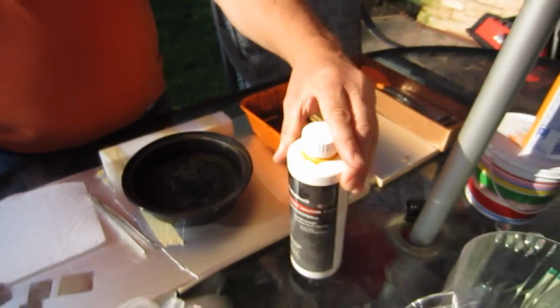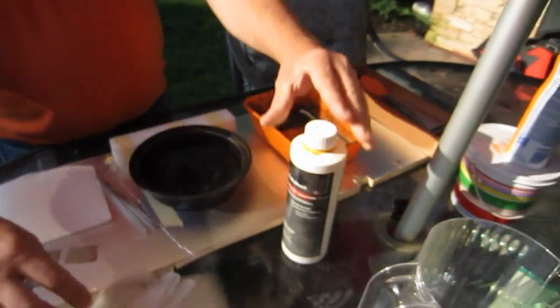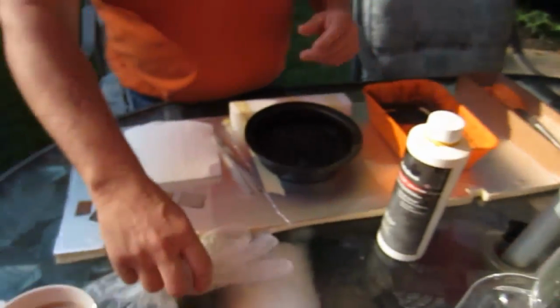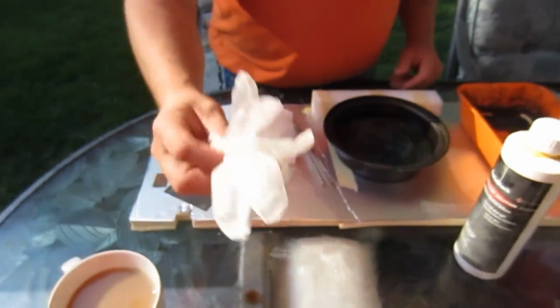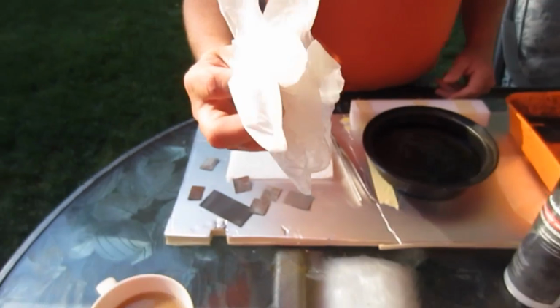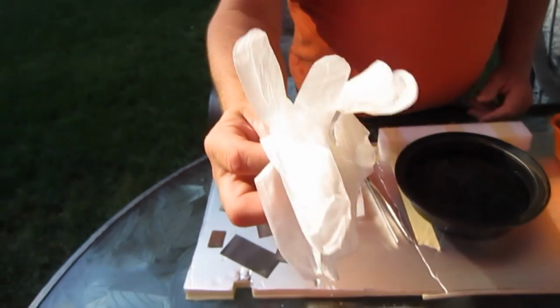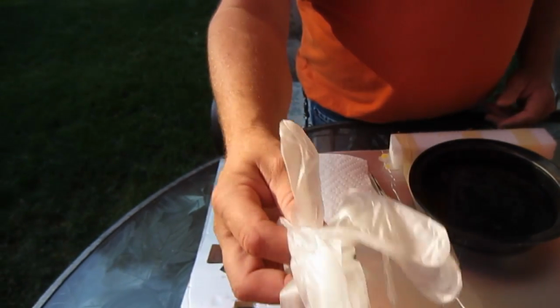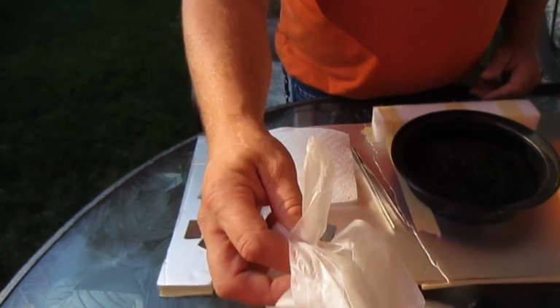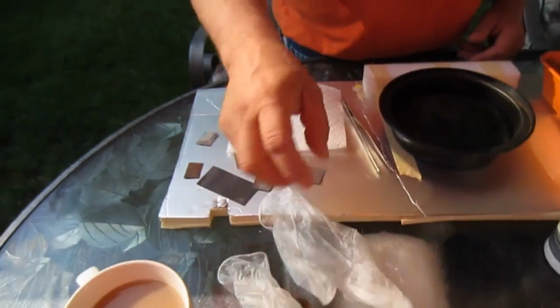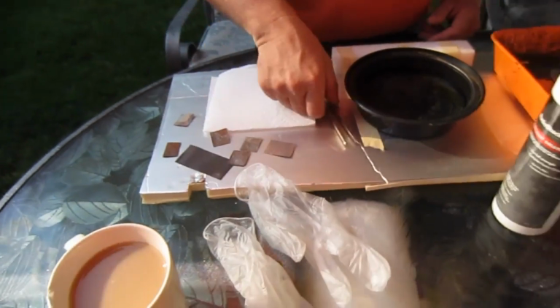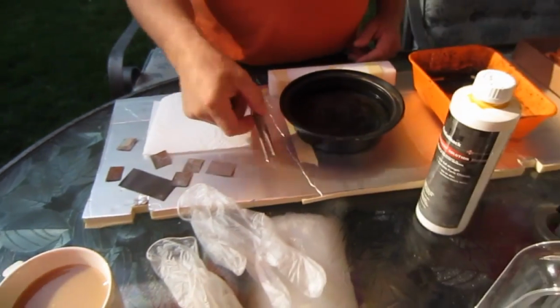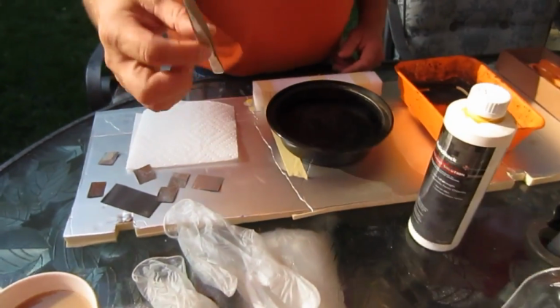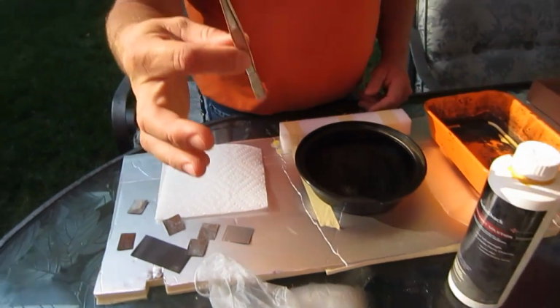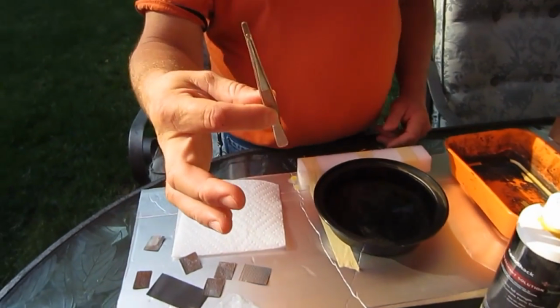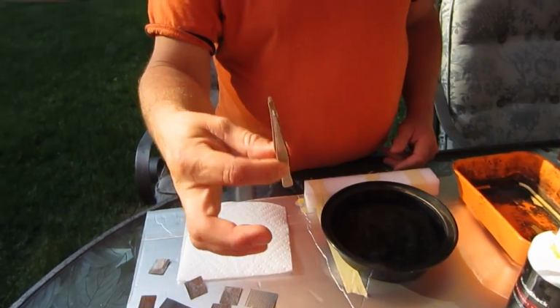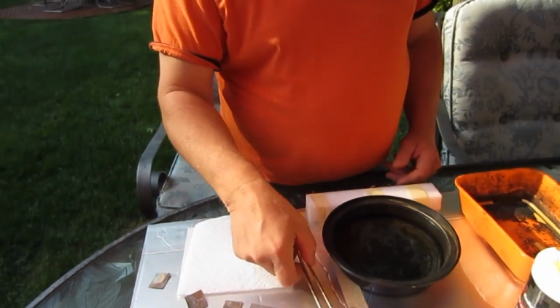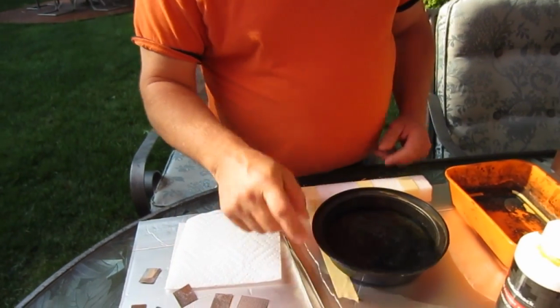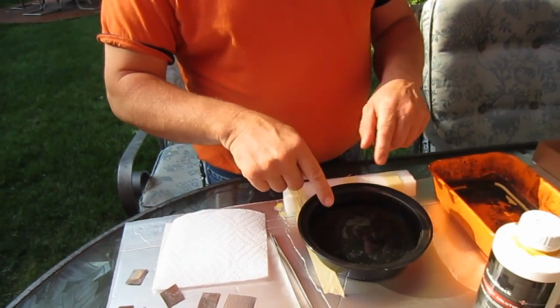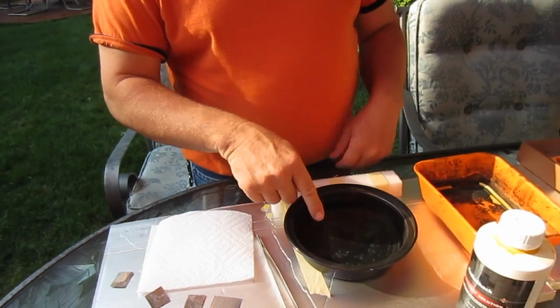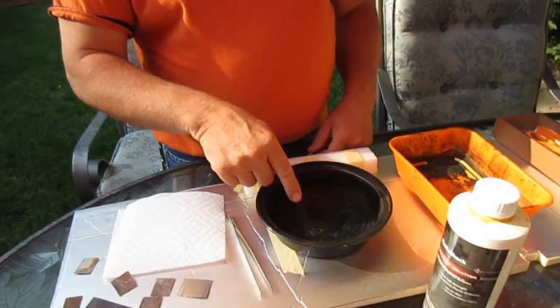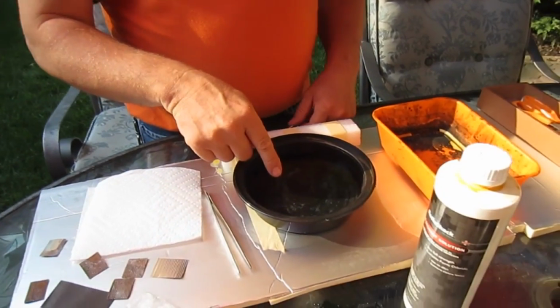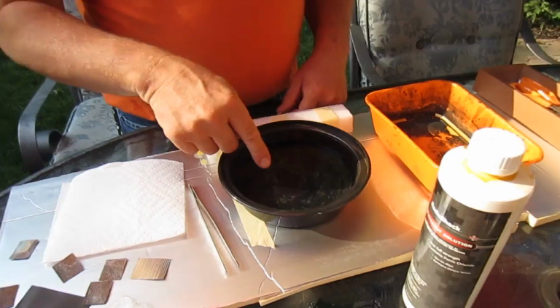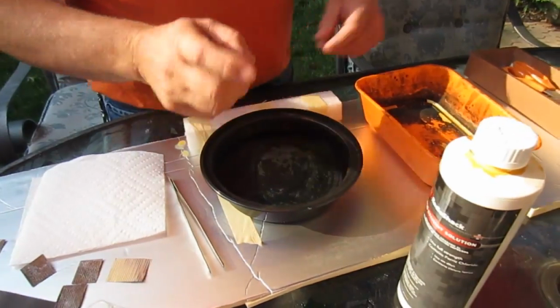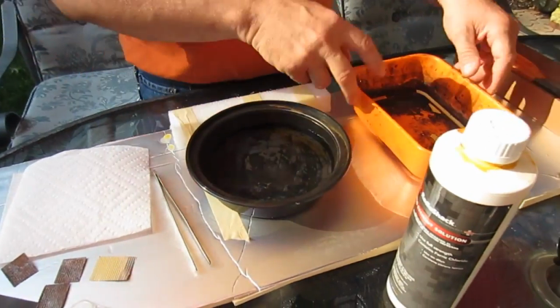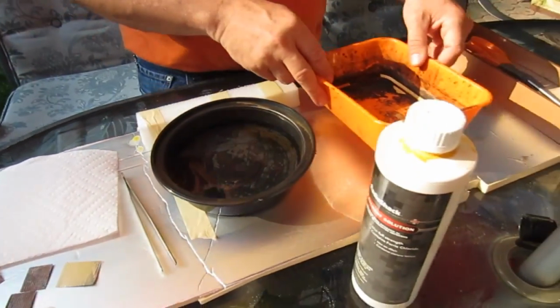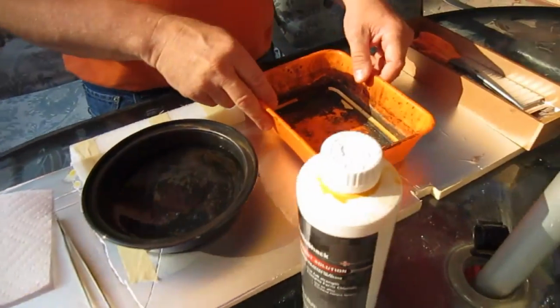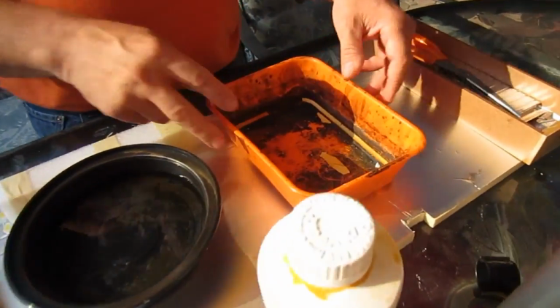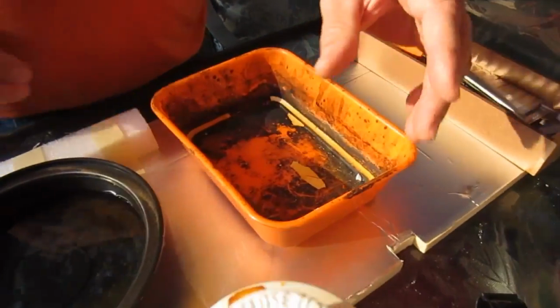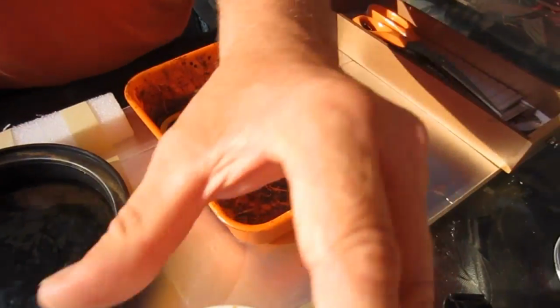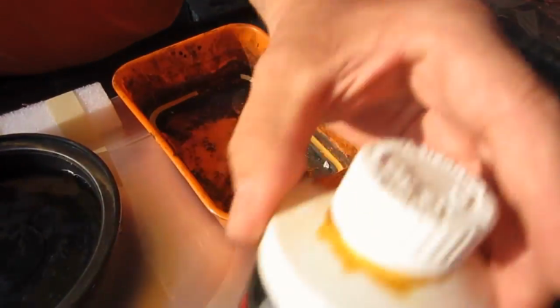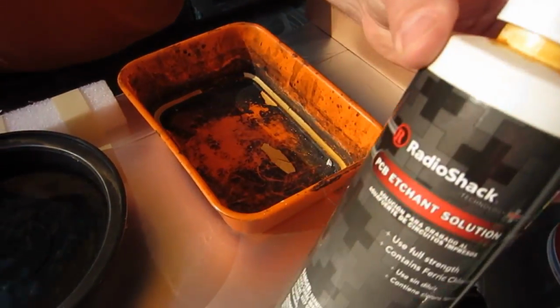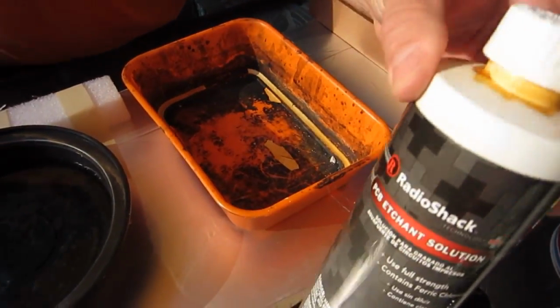You will need a rubber pair of gloves, you will need a pair of tweezers, a bucket of water, and a tray that's made out of plastic to put the acid in.